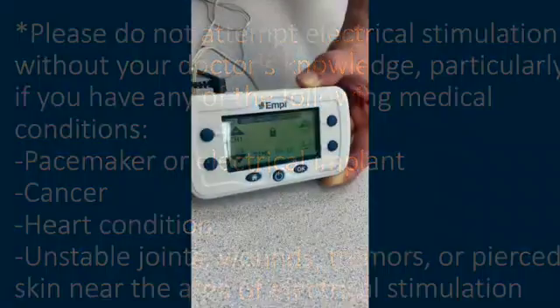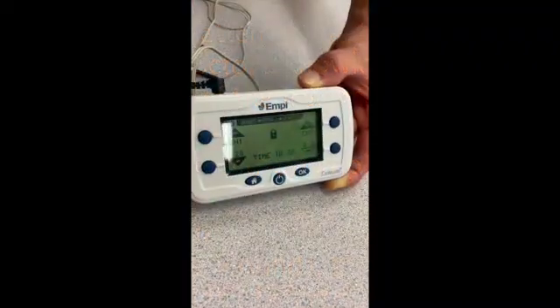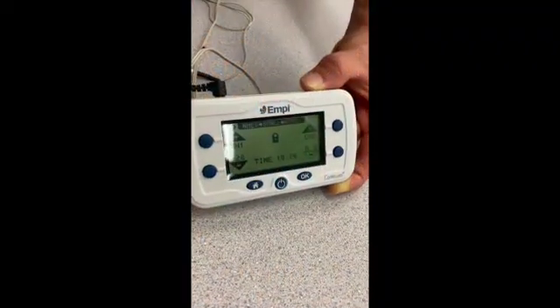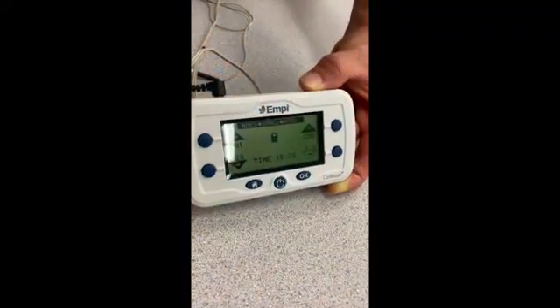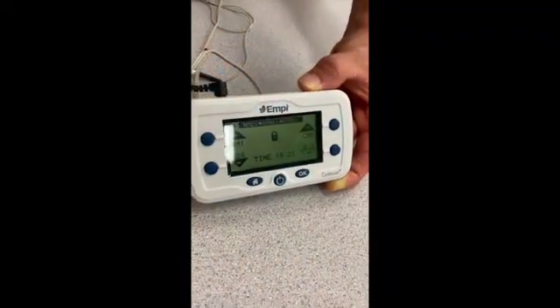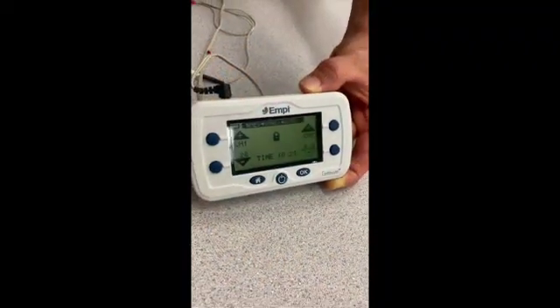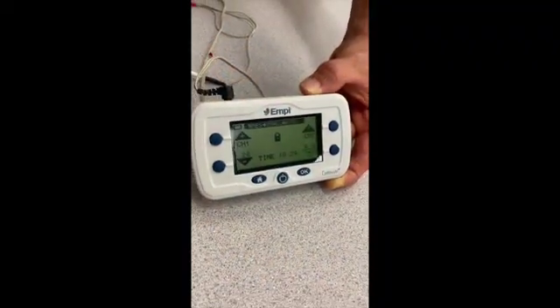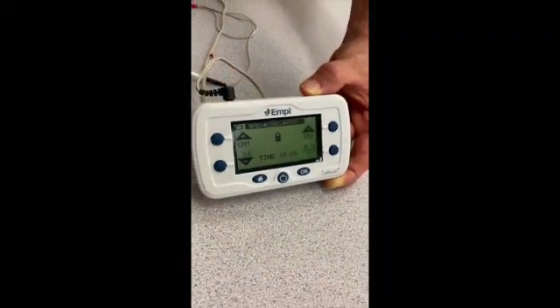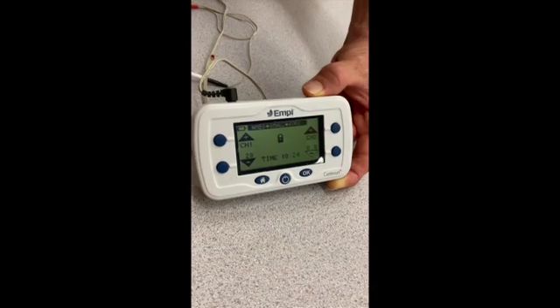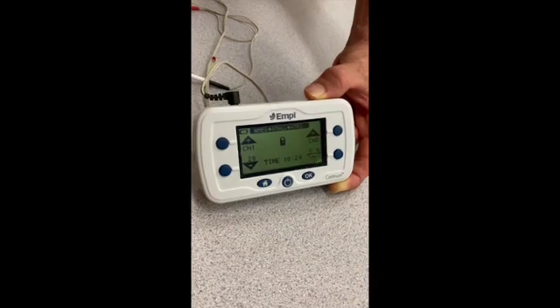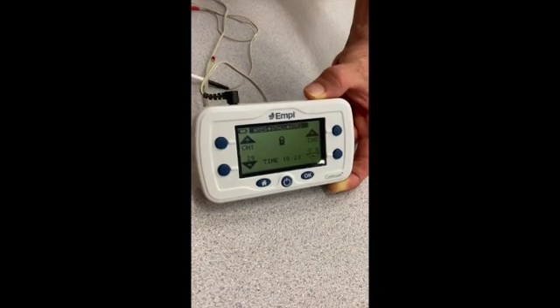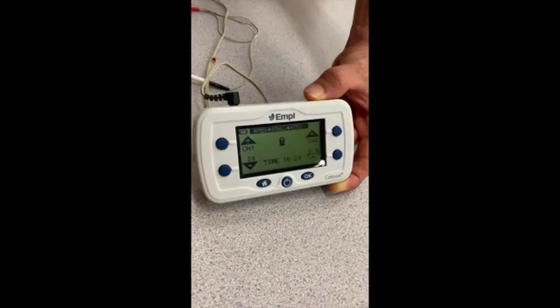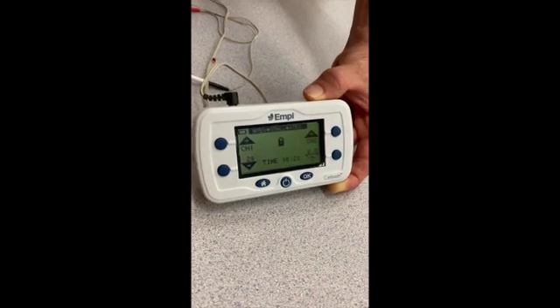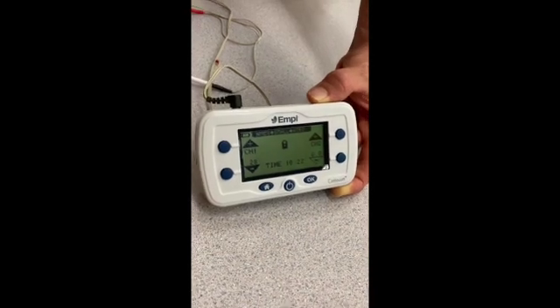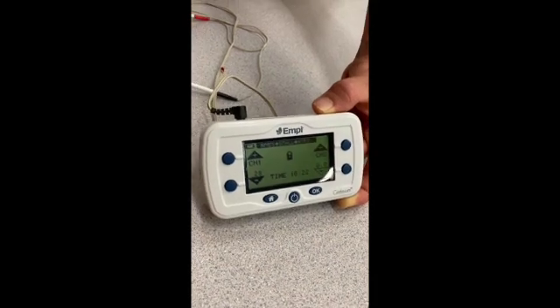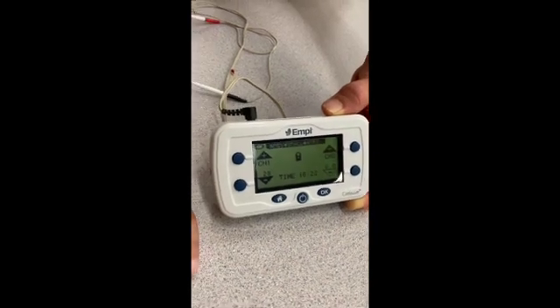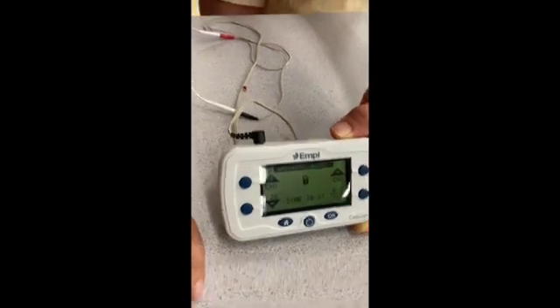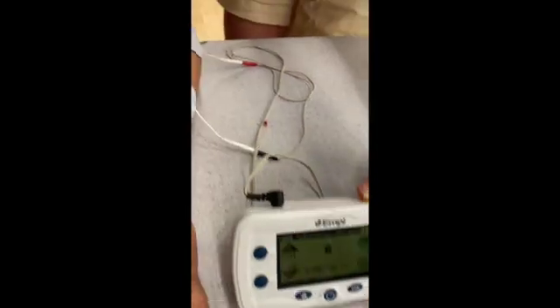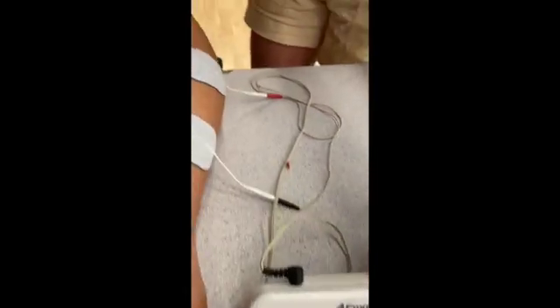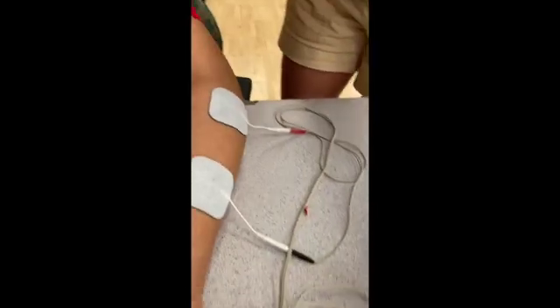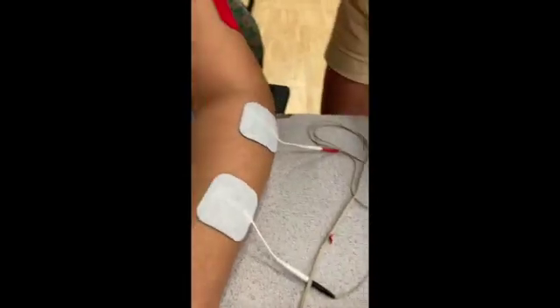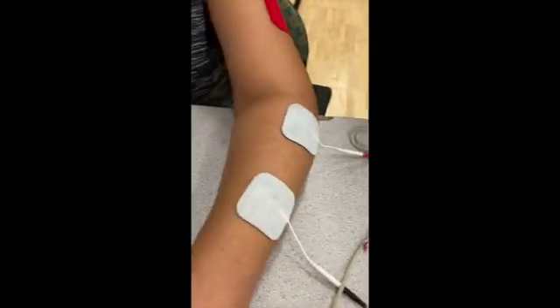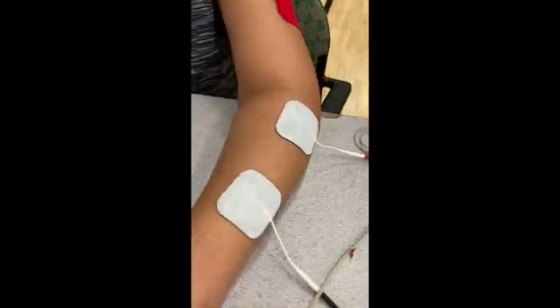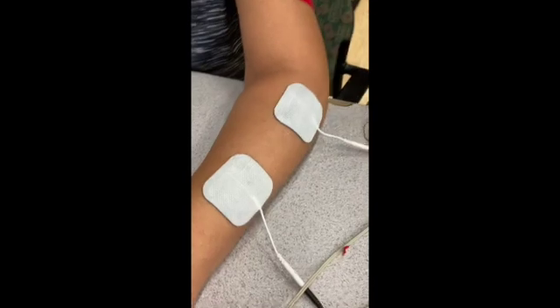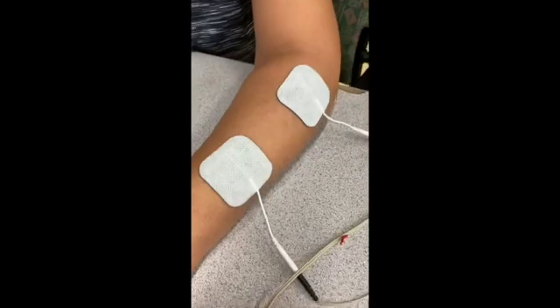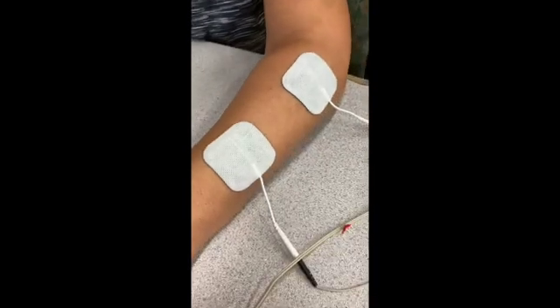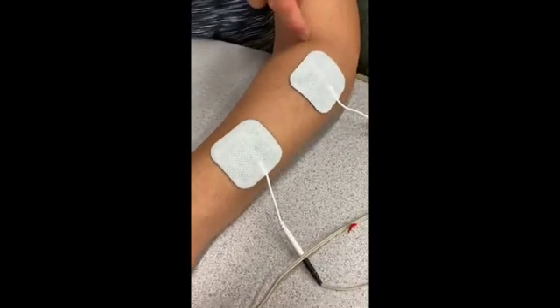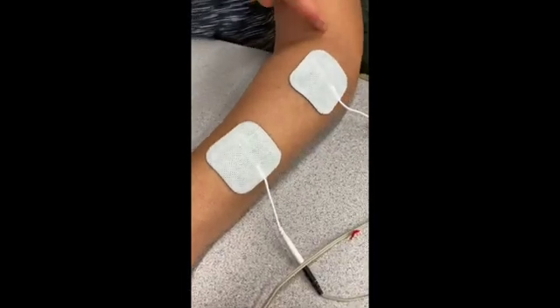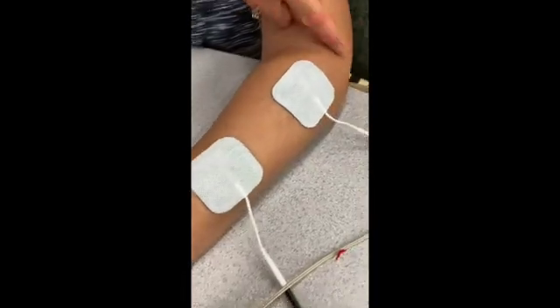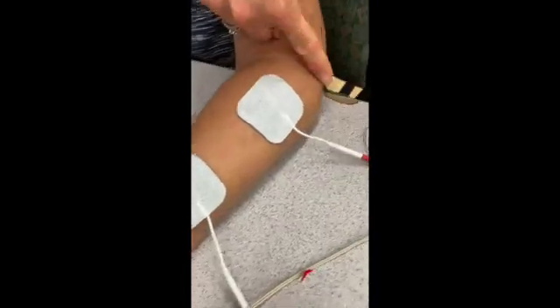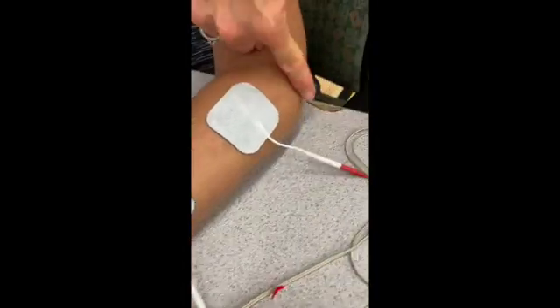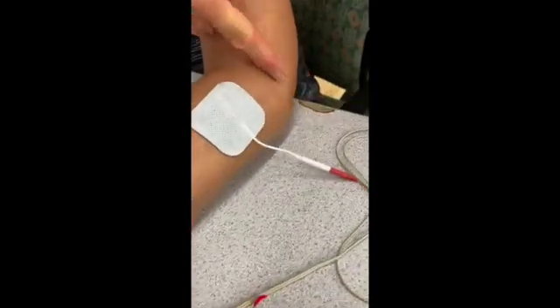In this video, we are using the EMPI device which sends electrical impulses to the muscles to produce a contraction. This shows the settings for this client in order to elicit finger extension.